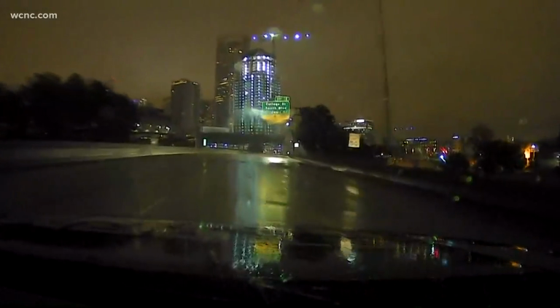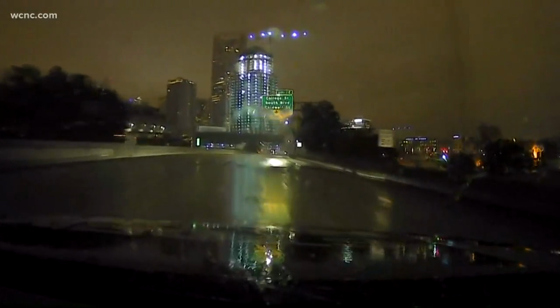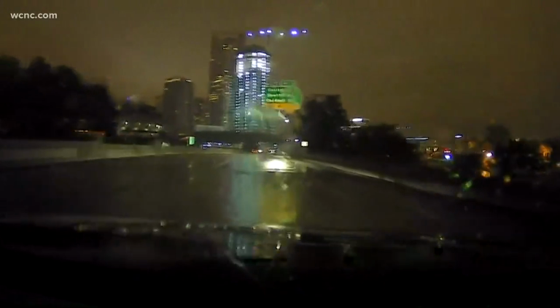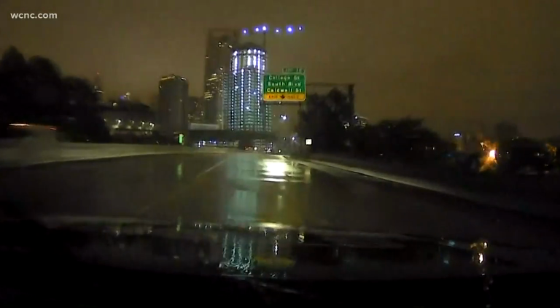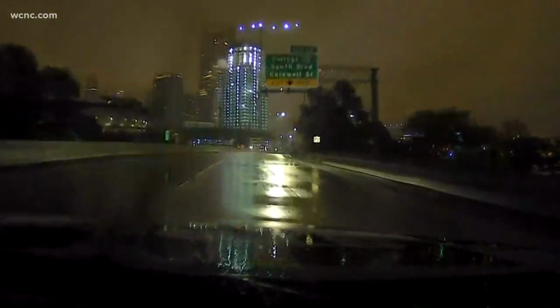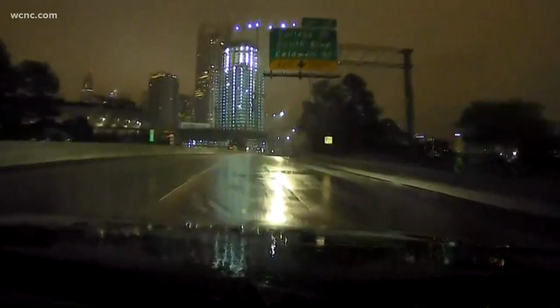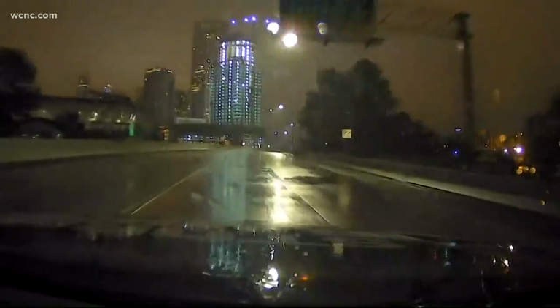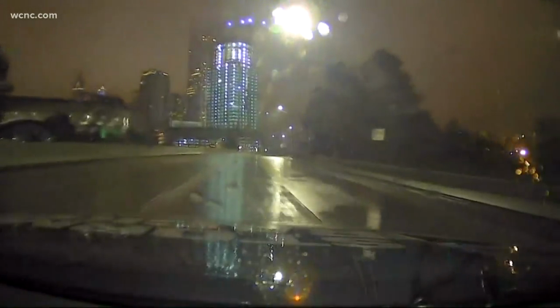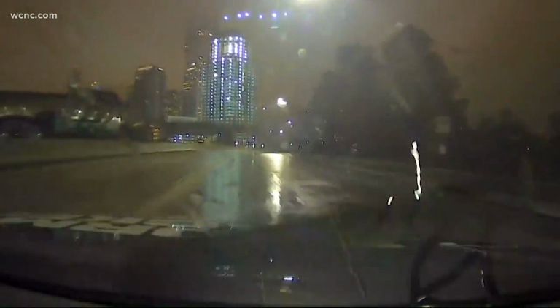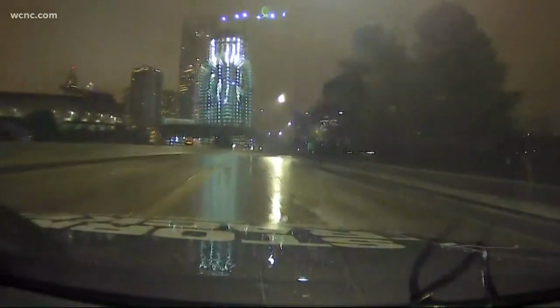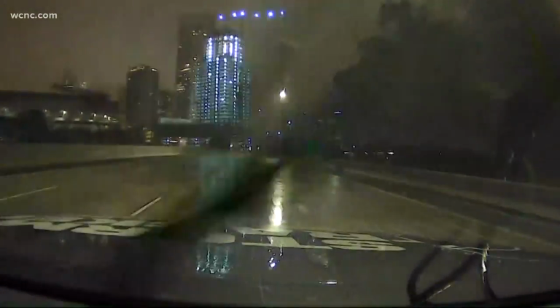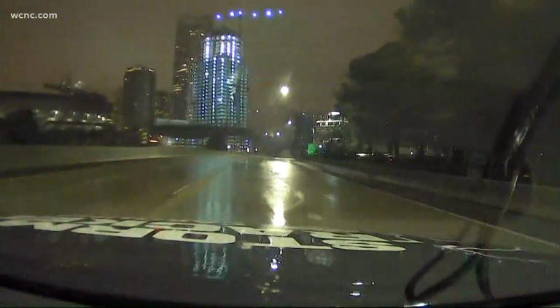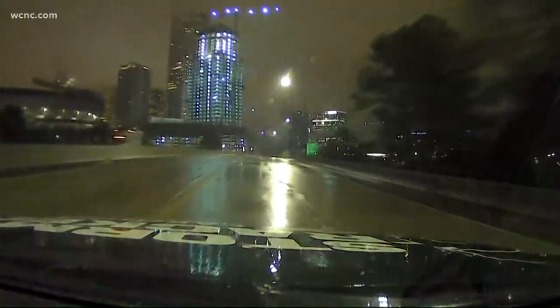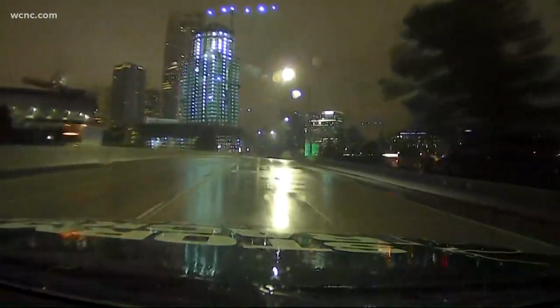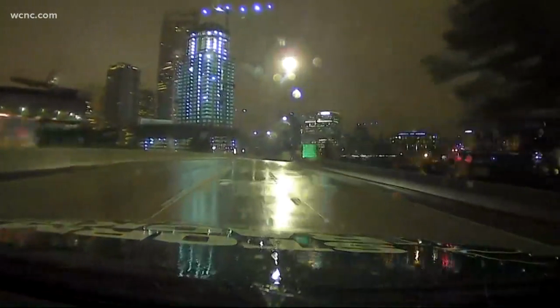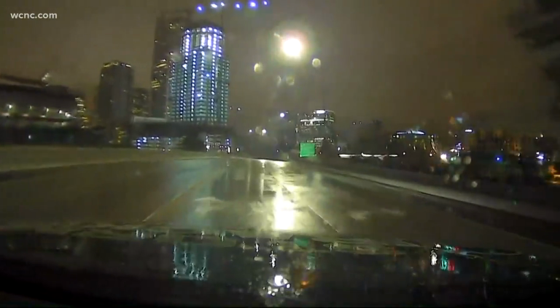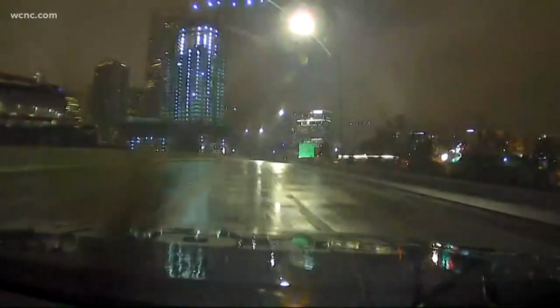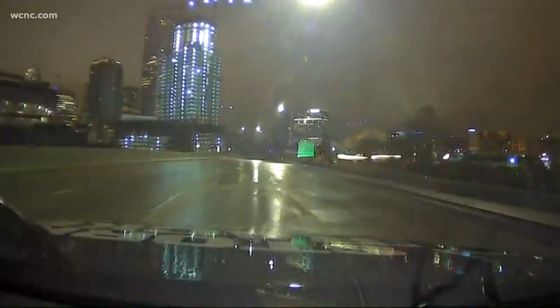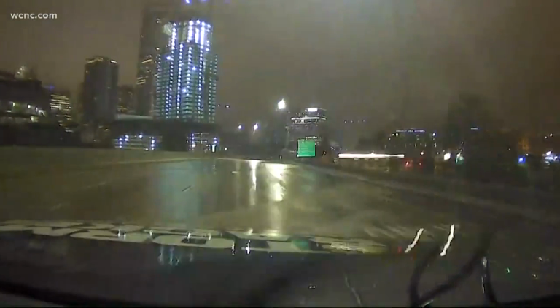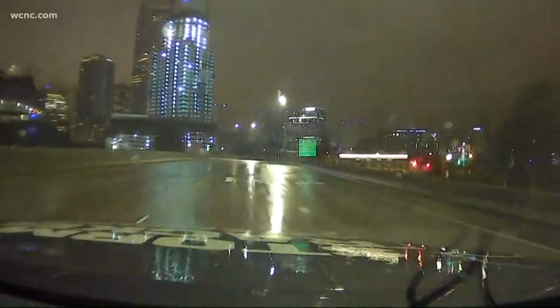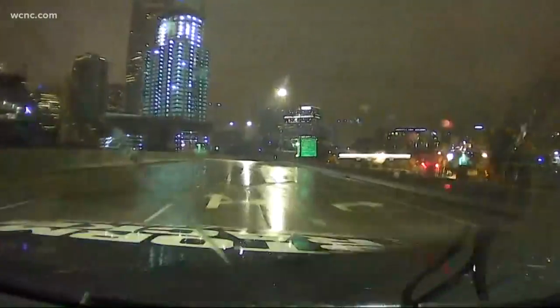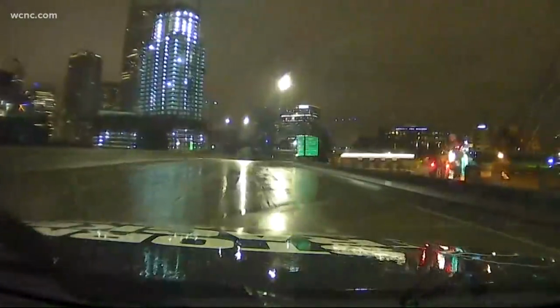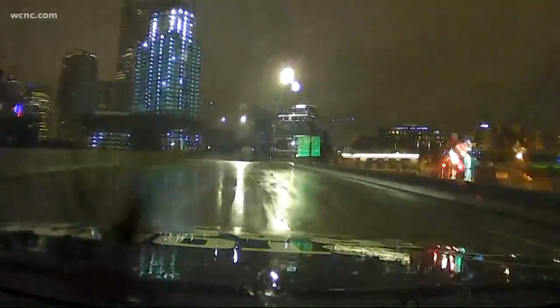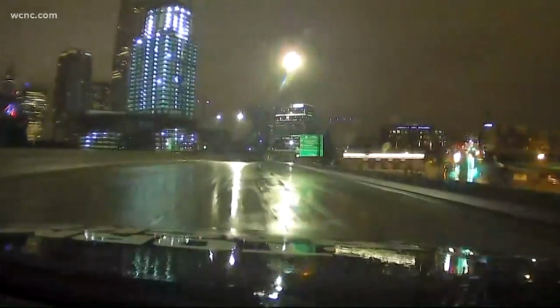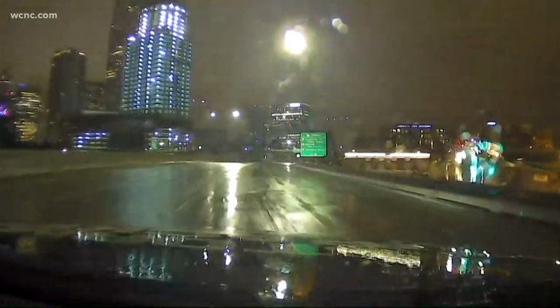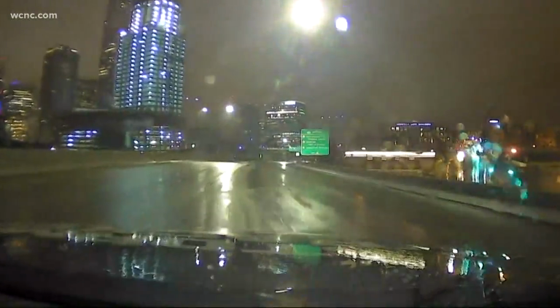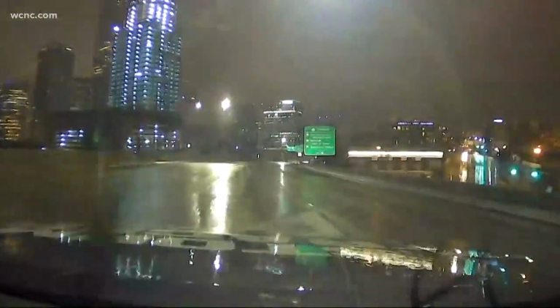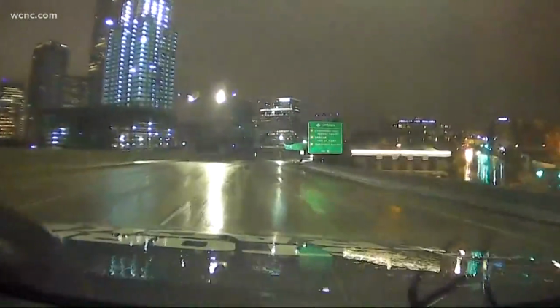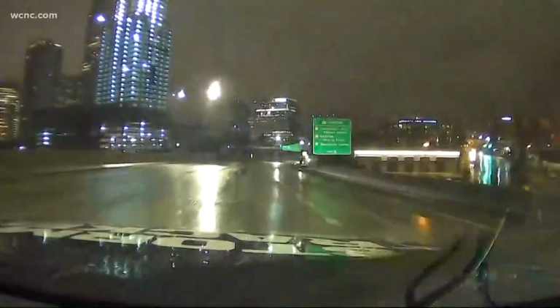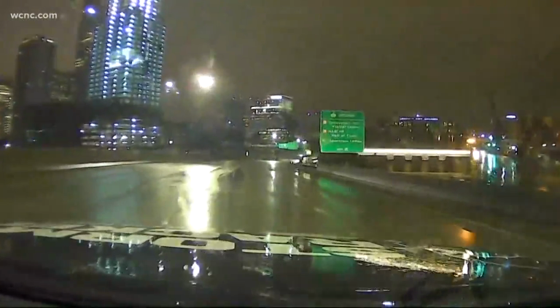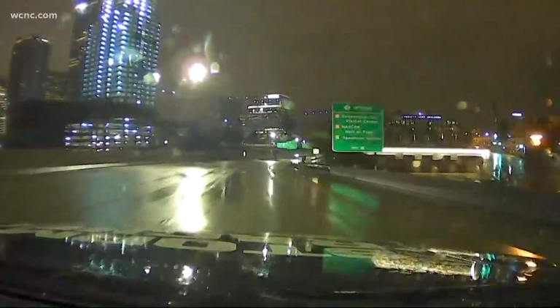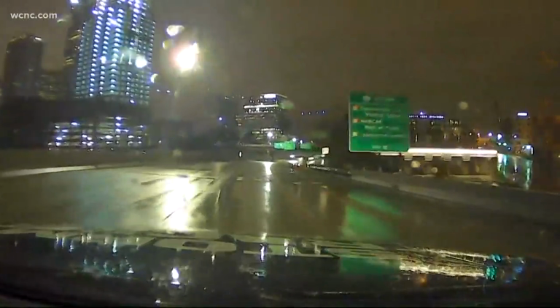Keep in mind, we just went through this on Tuesday, so these roads were already wet, and now it feels like it hasn't stopped raining since then. So really, these roads are only going to get worse, especially as those heavier bands of rain move in later on this morning.